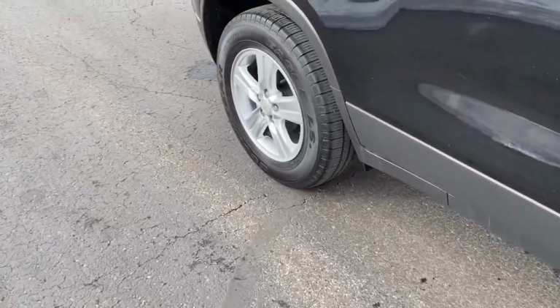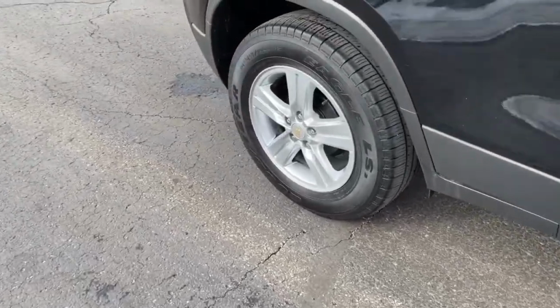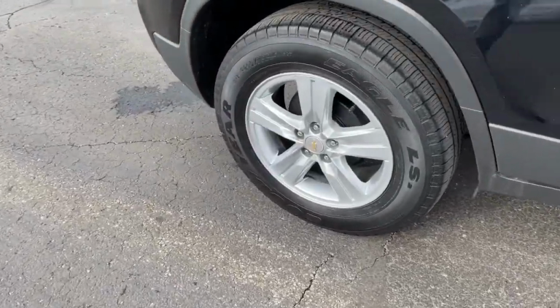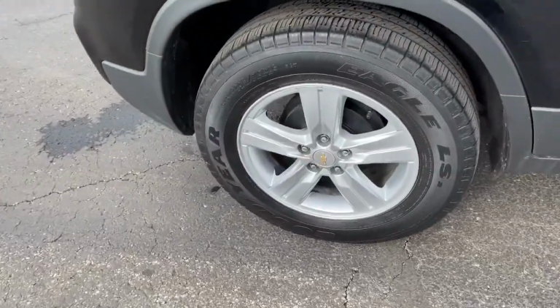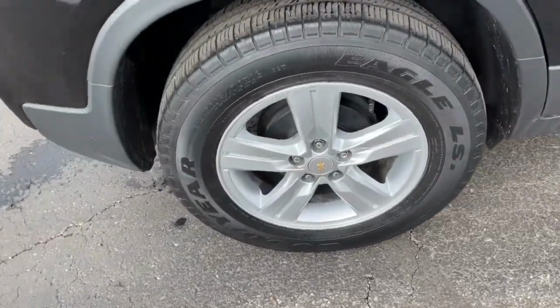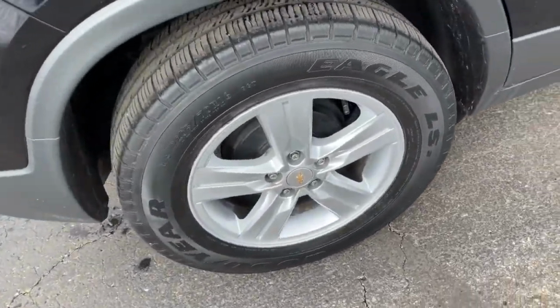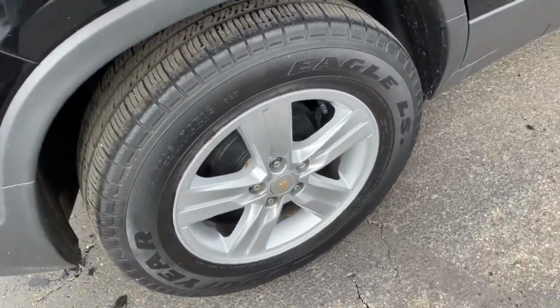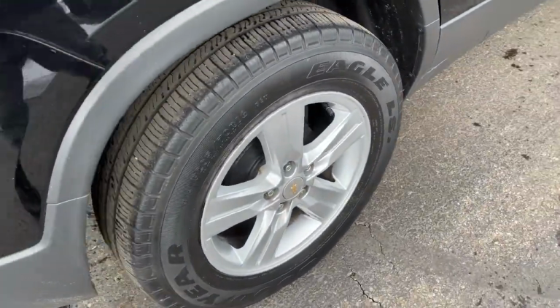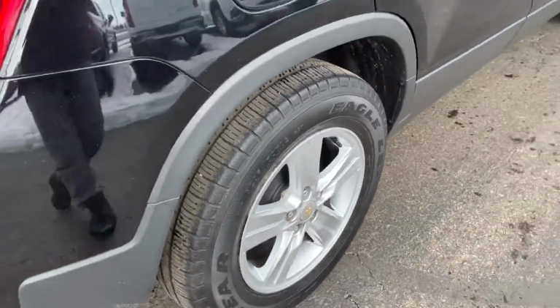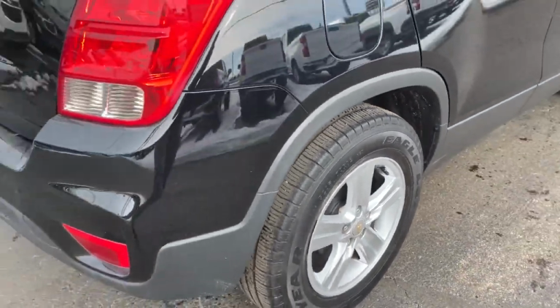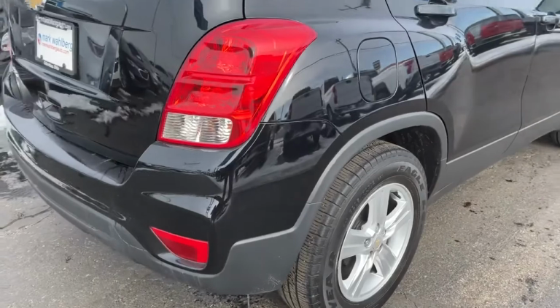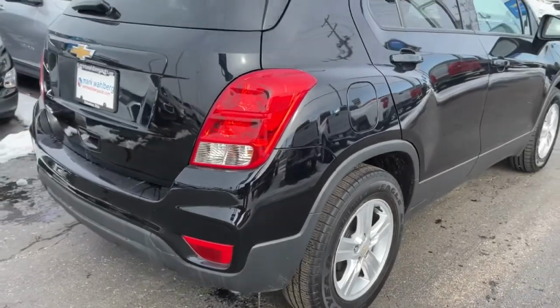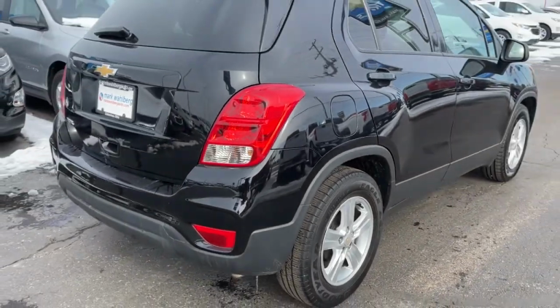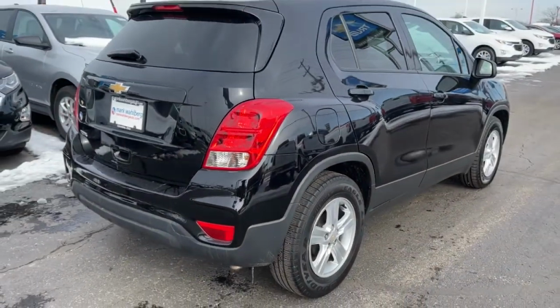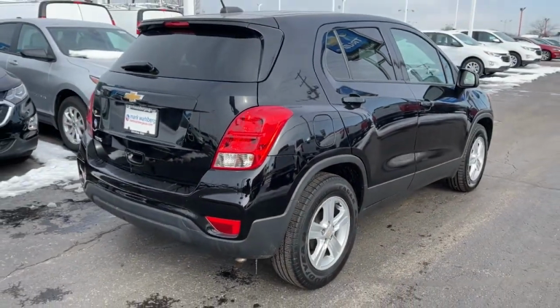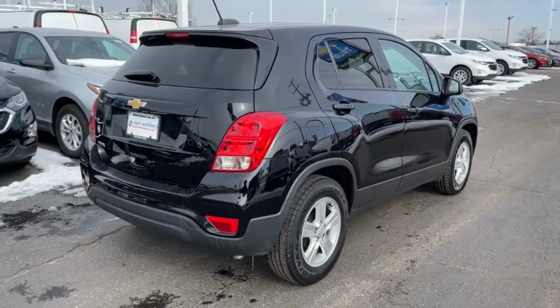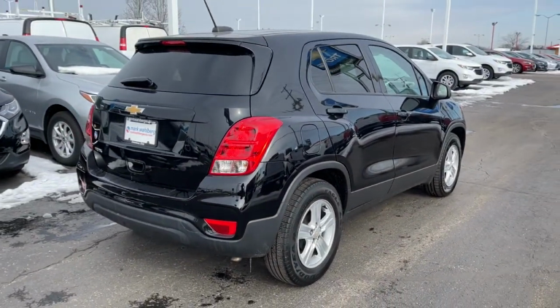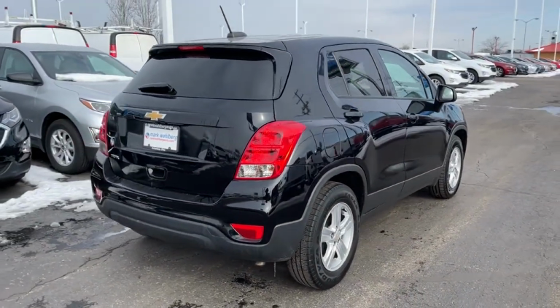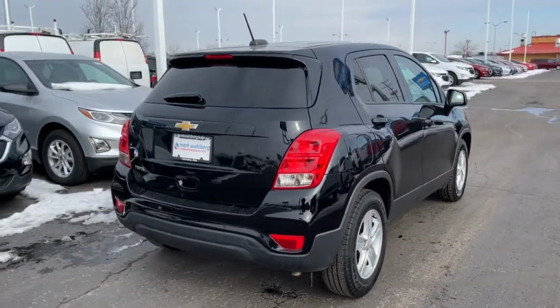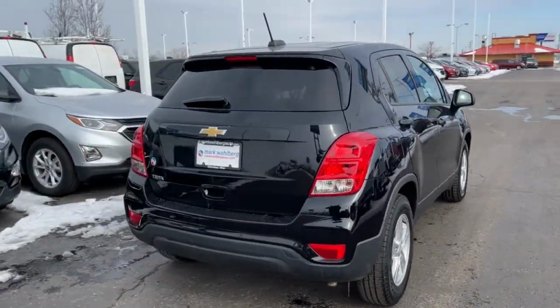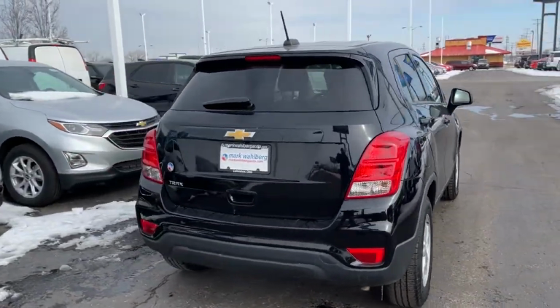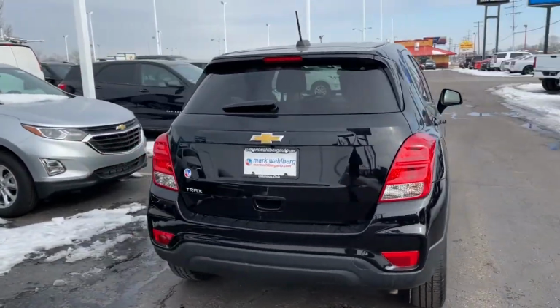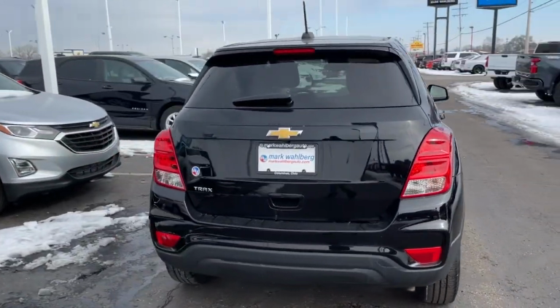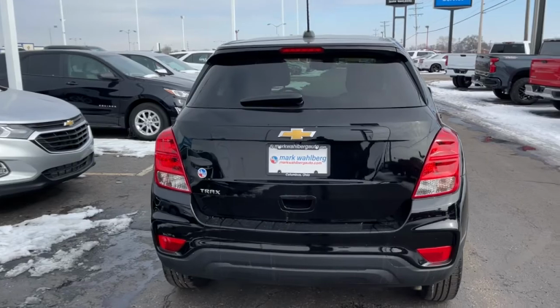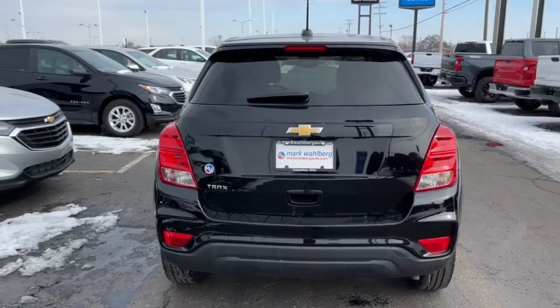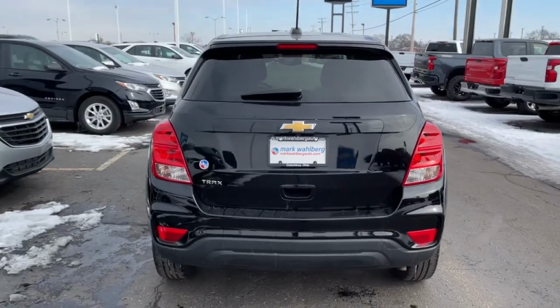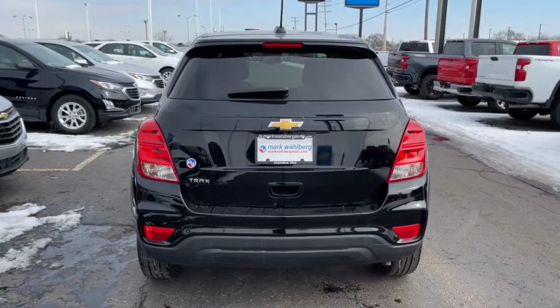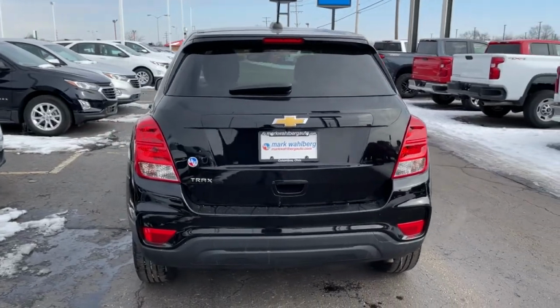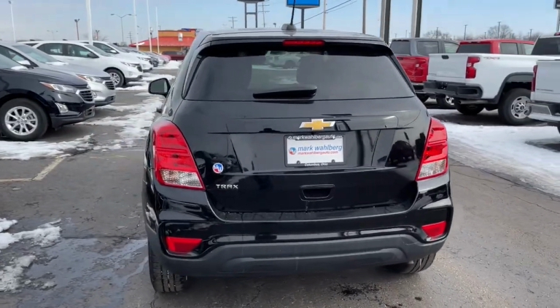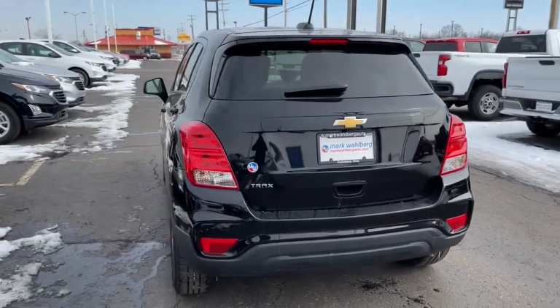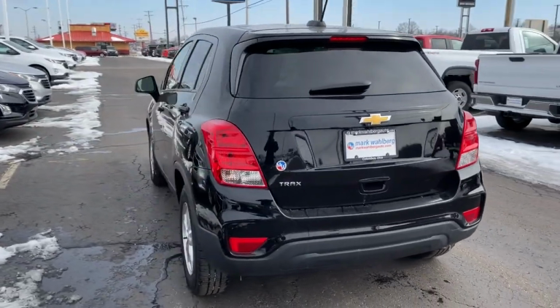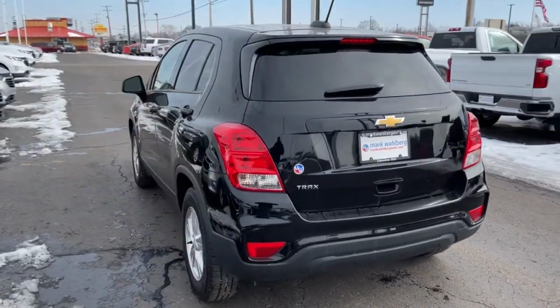The Trax delivers the functionality of a compact SUV, technology that keeps you connected and safe, flexible cargo space, efficiency, and a sense of fun. These are just some of the great options this vehicle comes with.